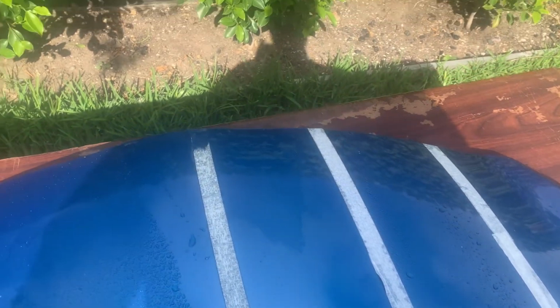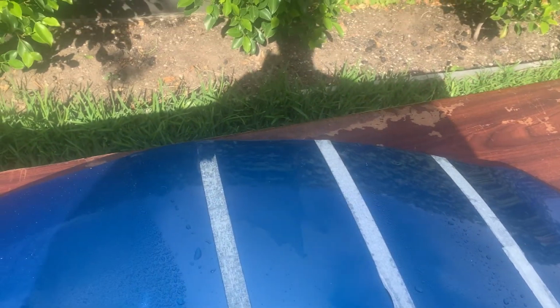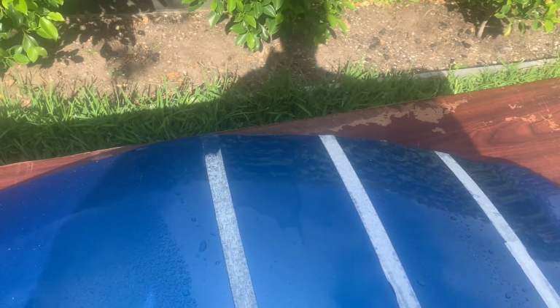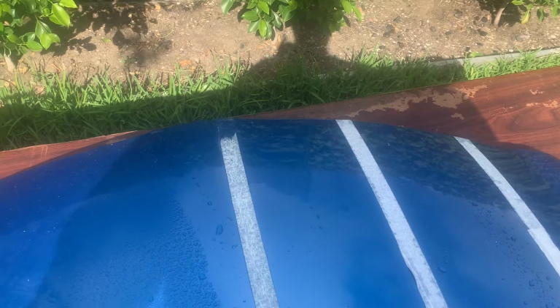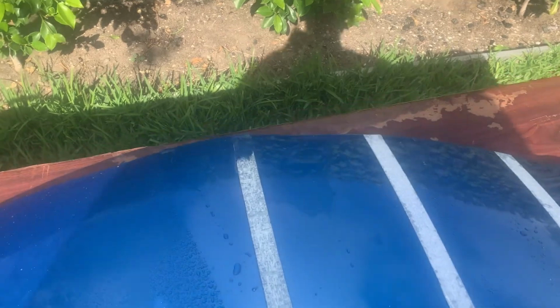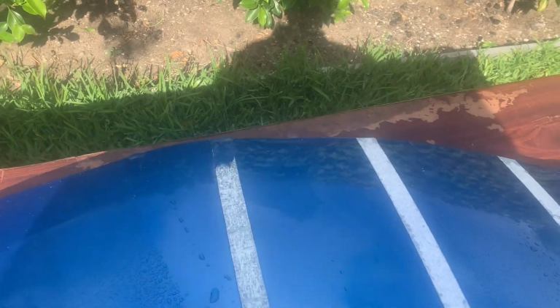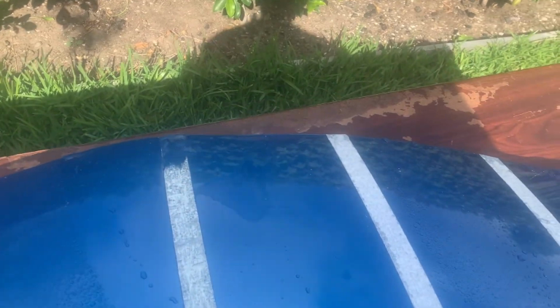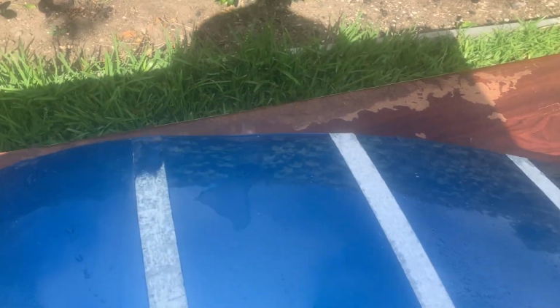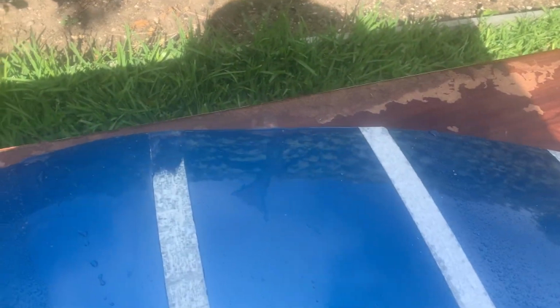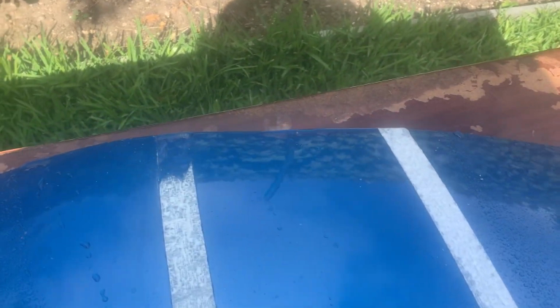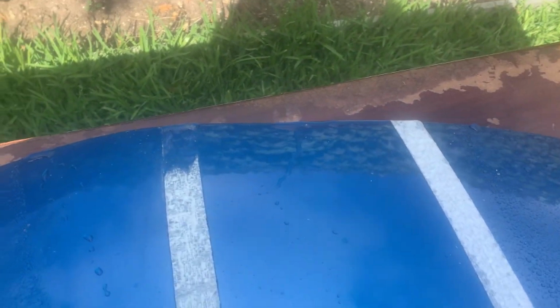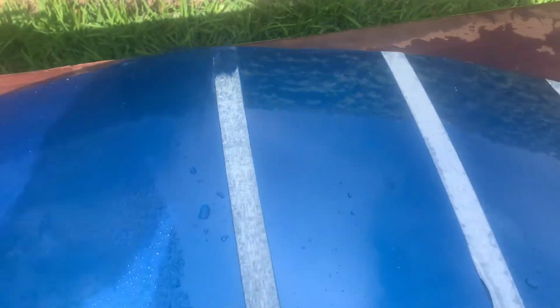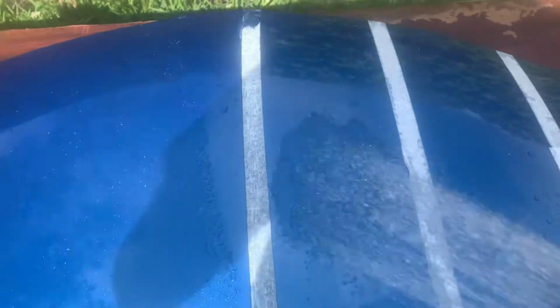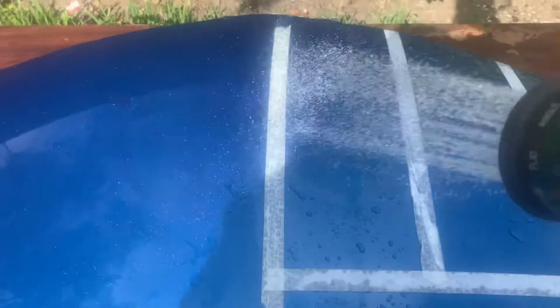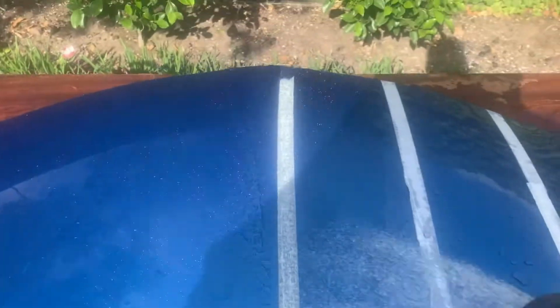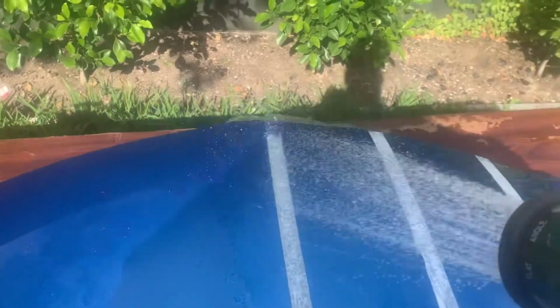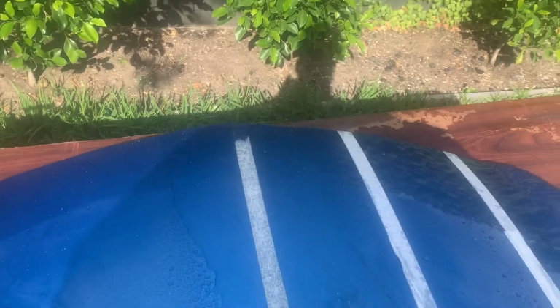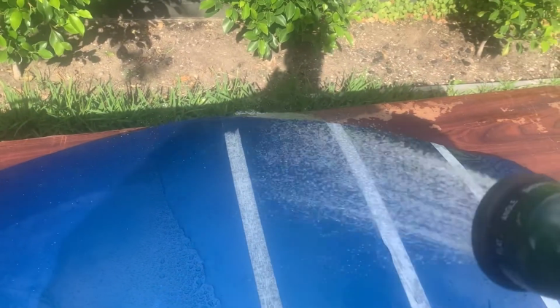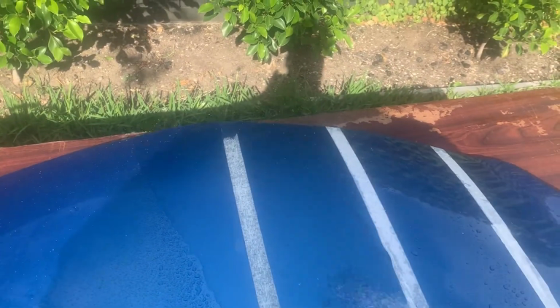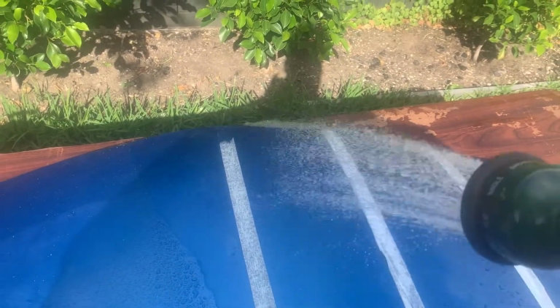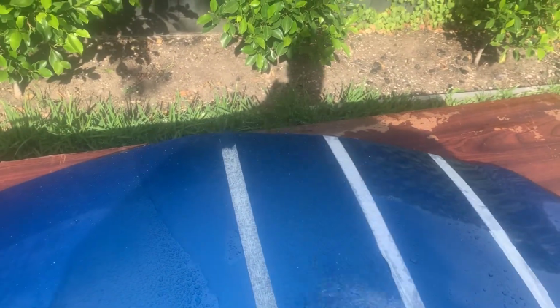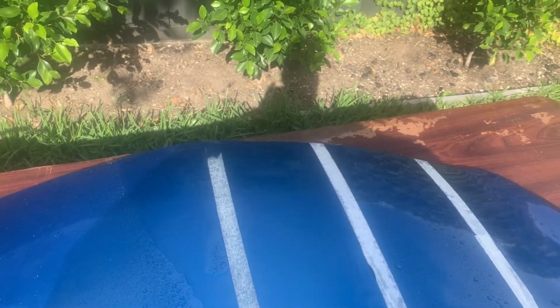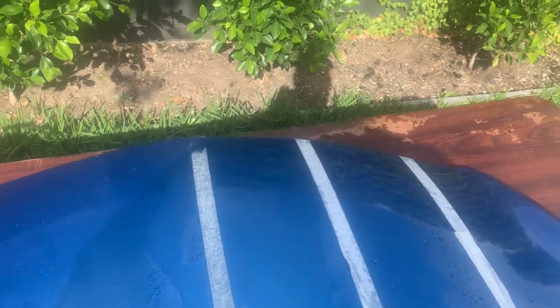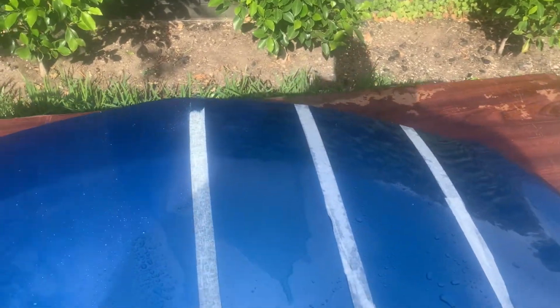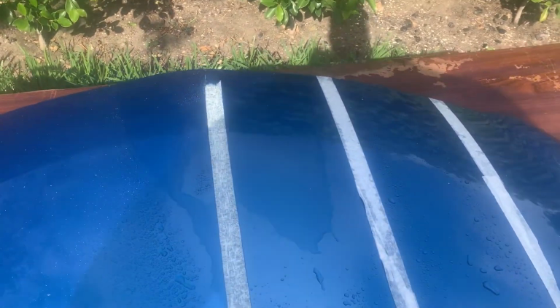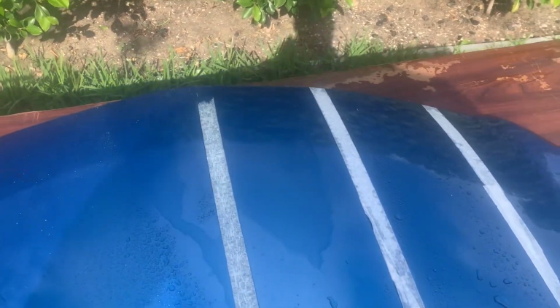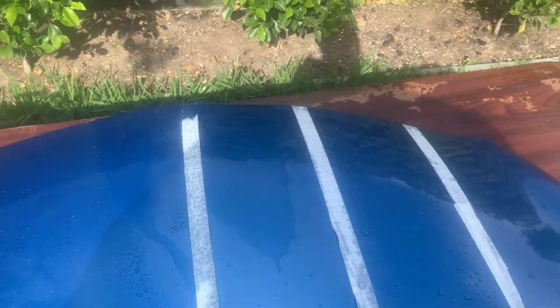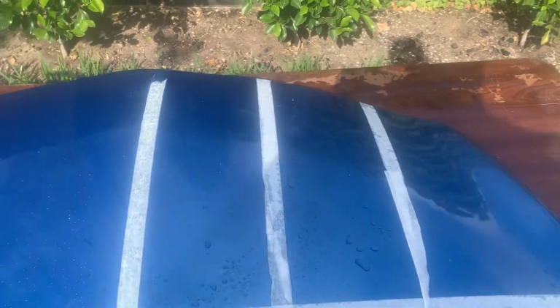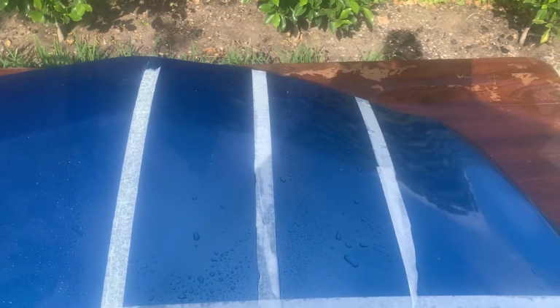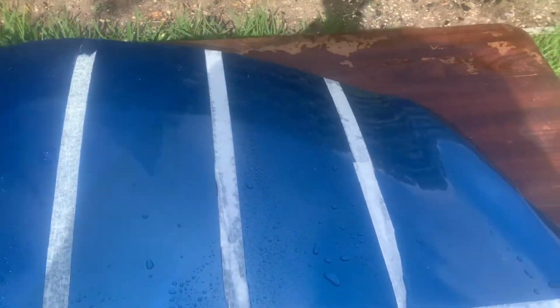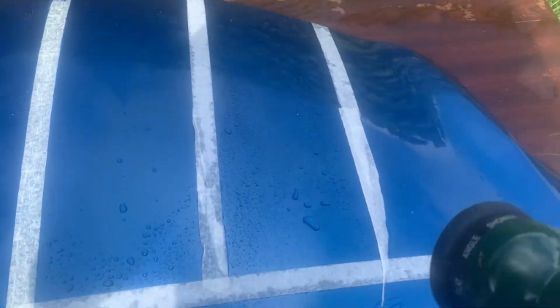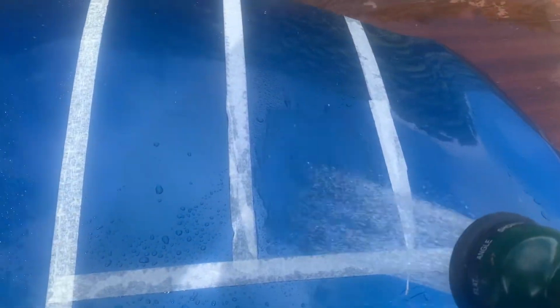It's time to test the hydrophobic properties of these three, starting with the Autoglym. As we can see, it's a lot easier to flood the panel than it was last week. However, the shading on the panel is still strong.